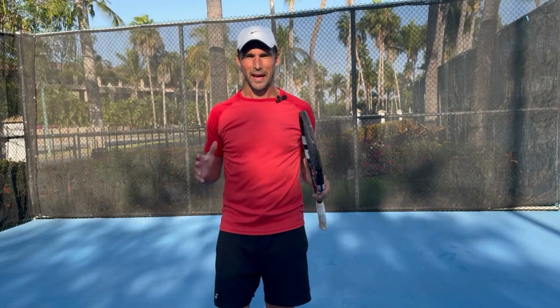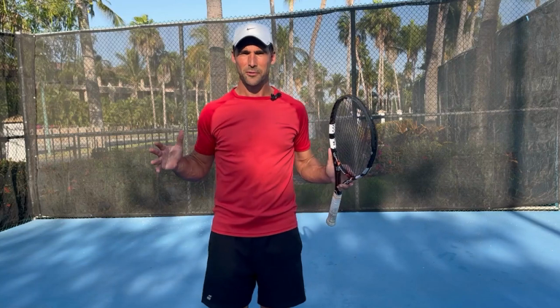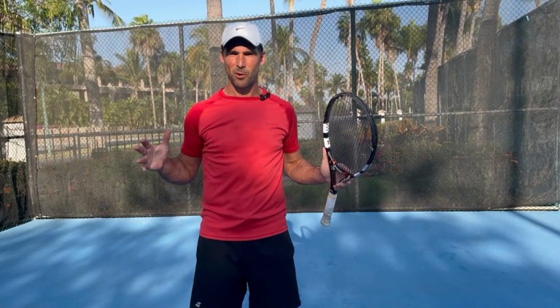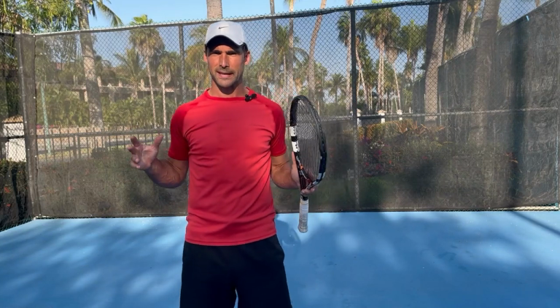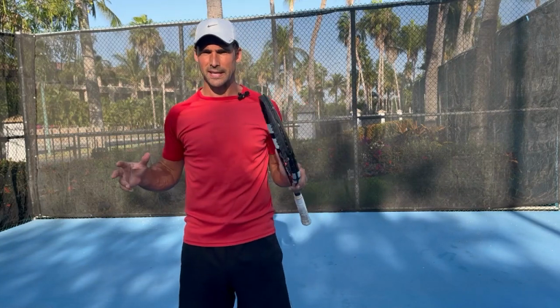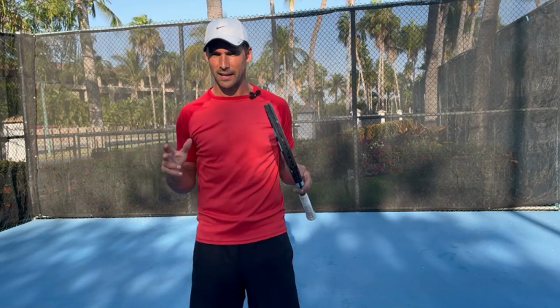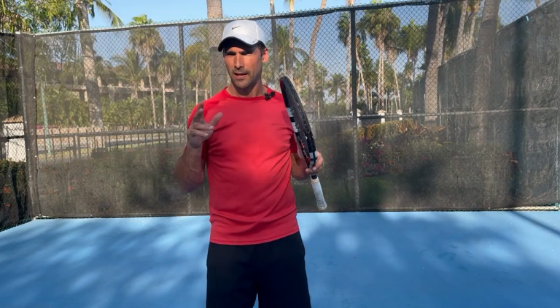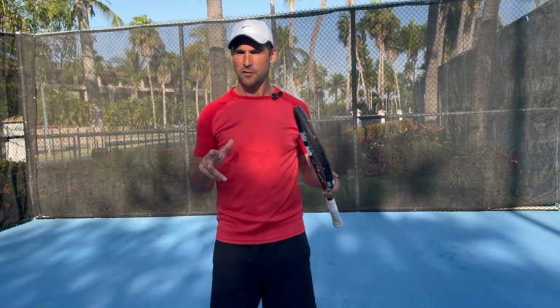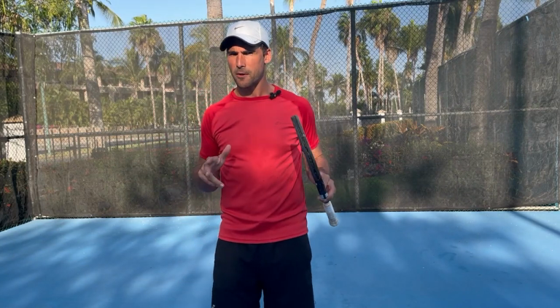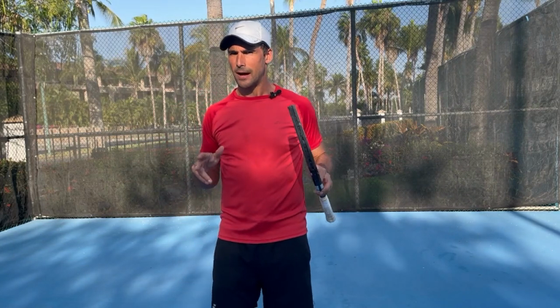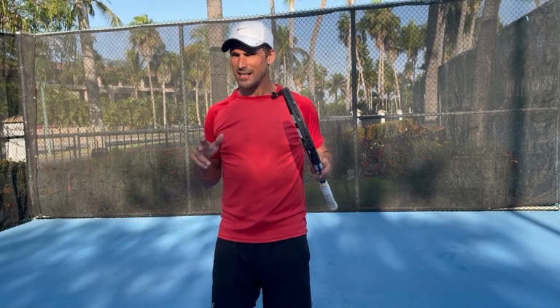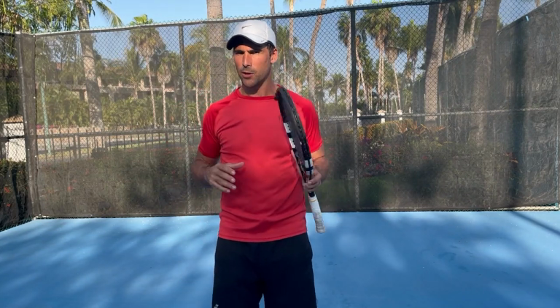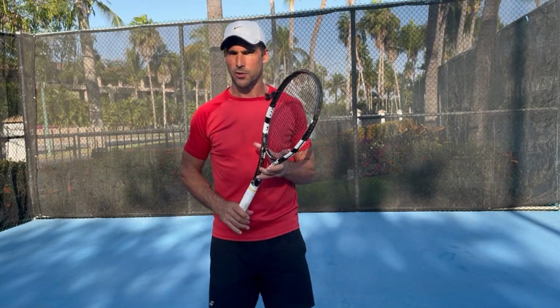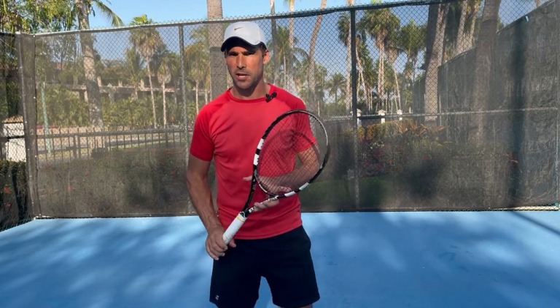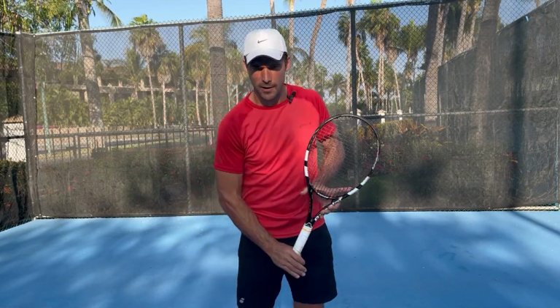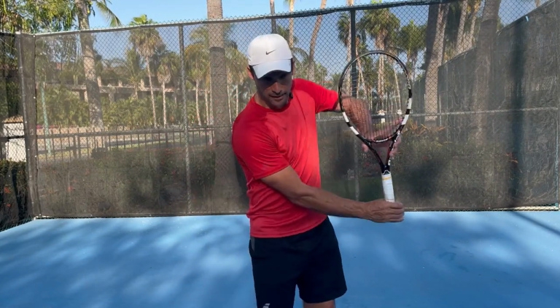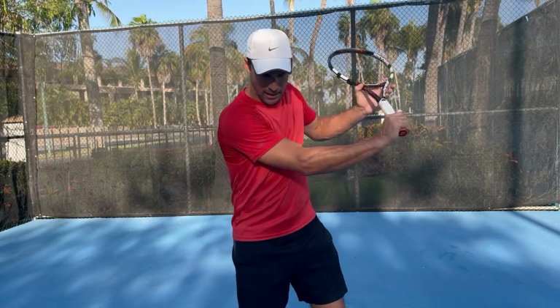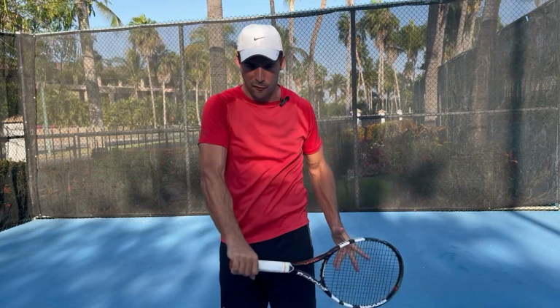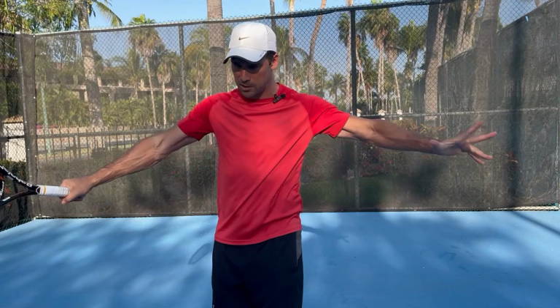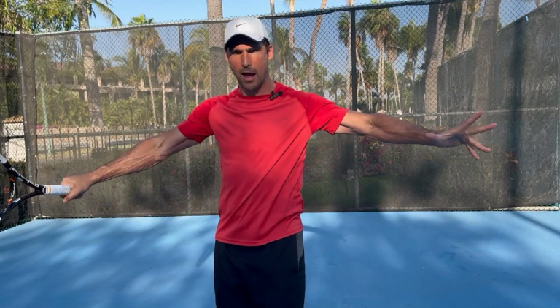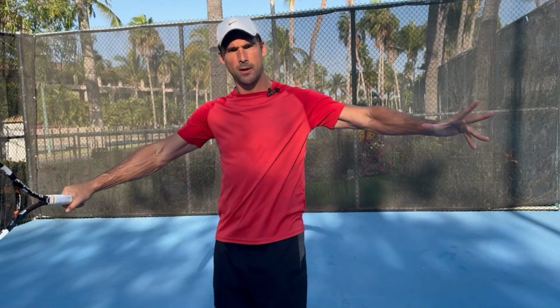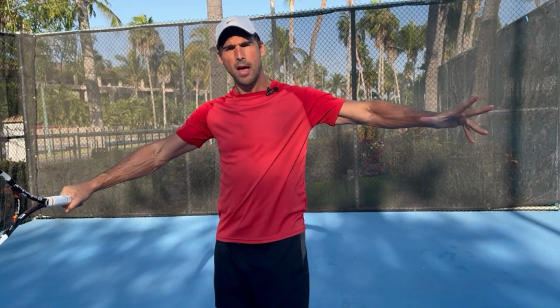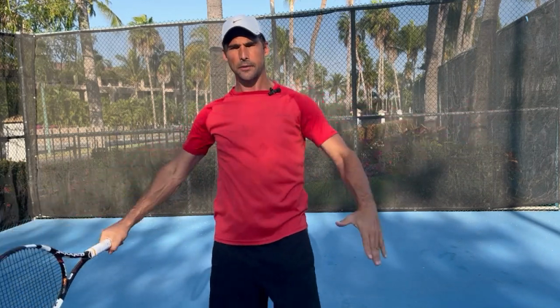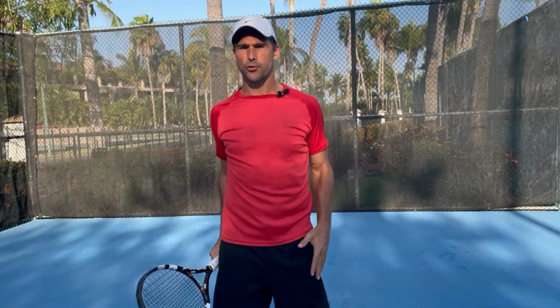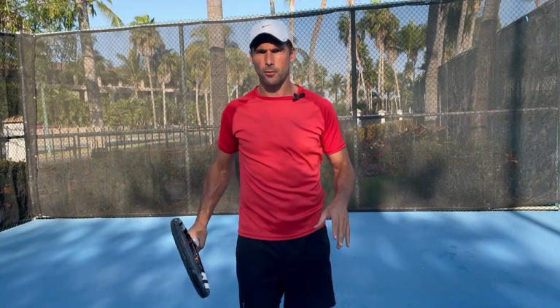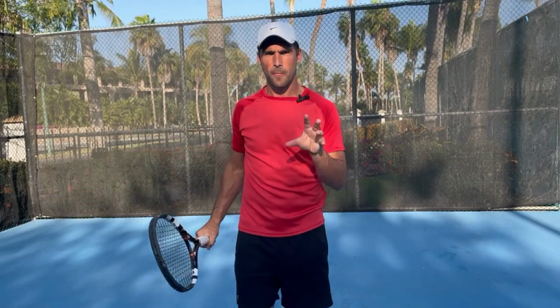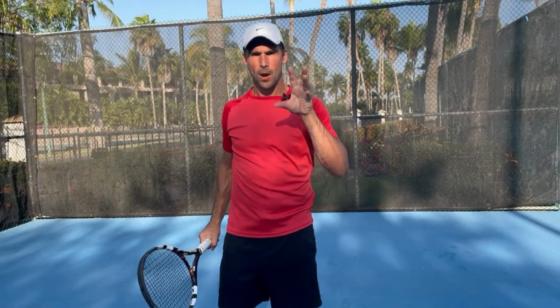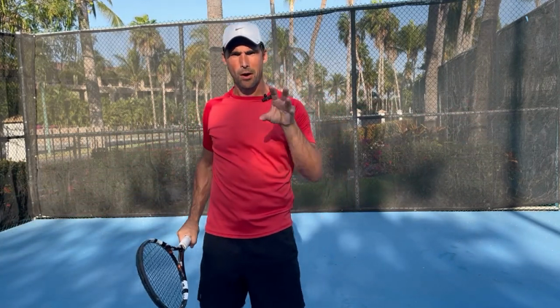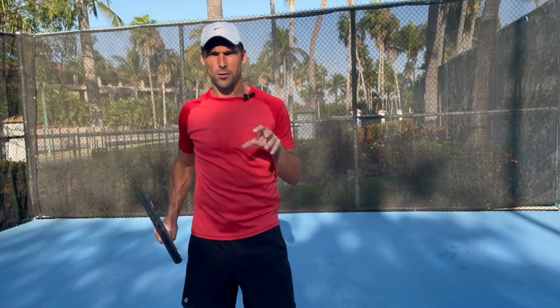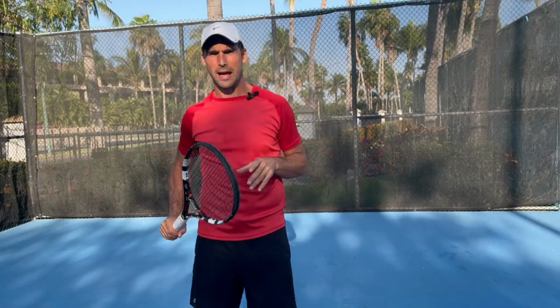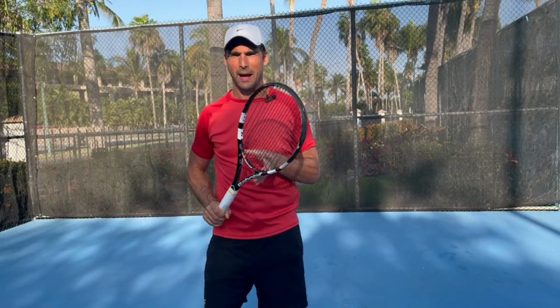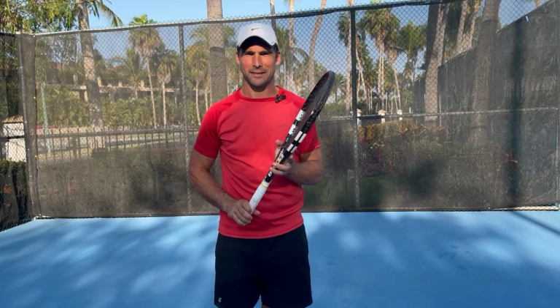Hey, Richard Bryce here, Tennis Hacker. In this video, I'm going to tell you the secret of getting effortless power and control on your one-handed backhand.